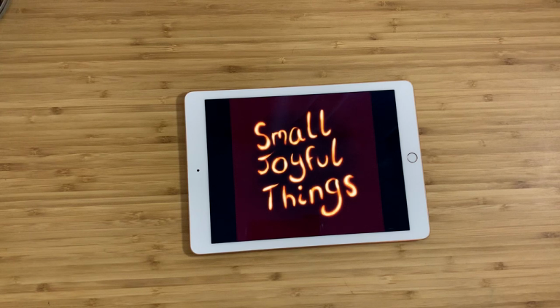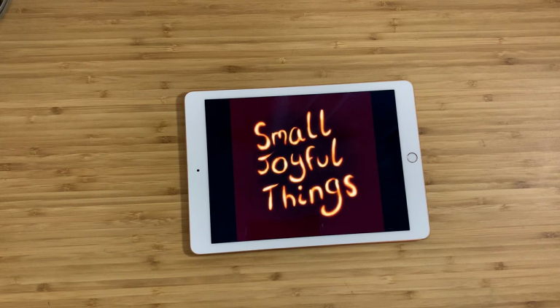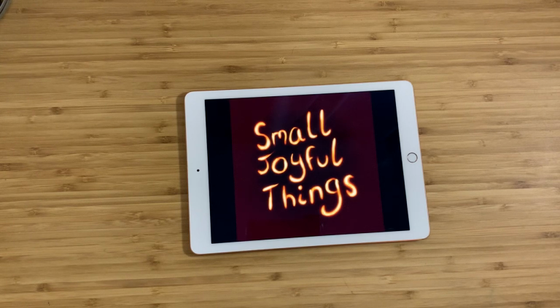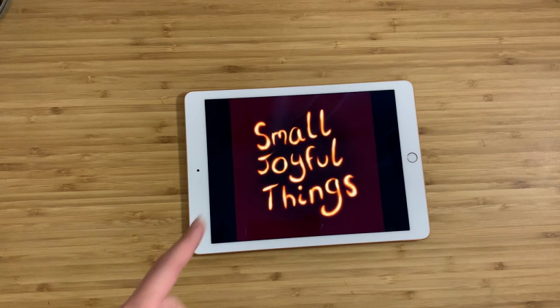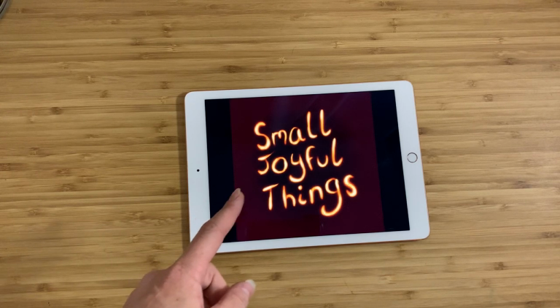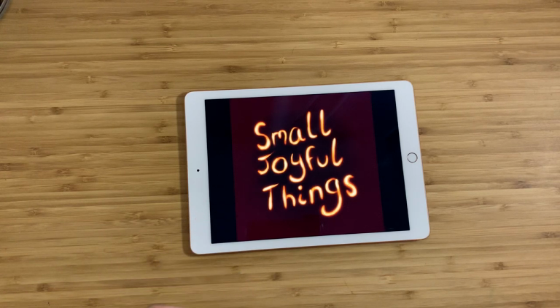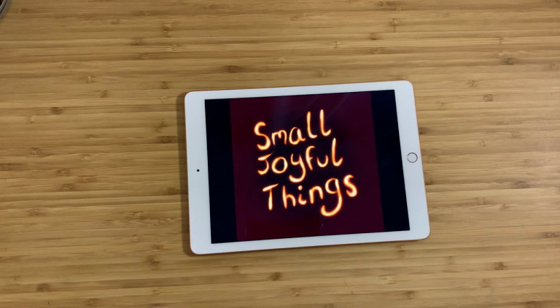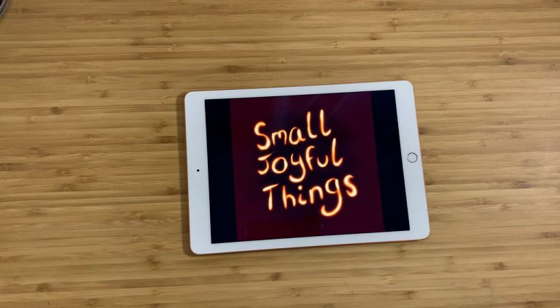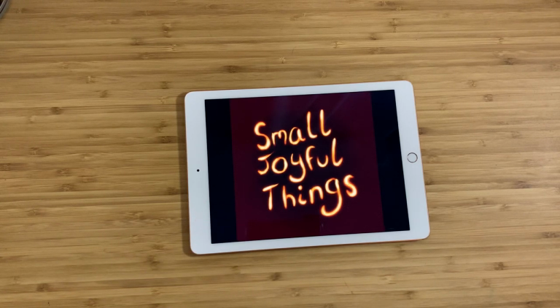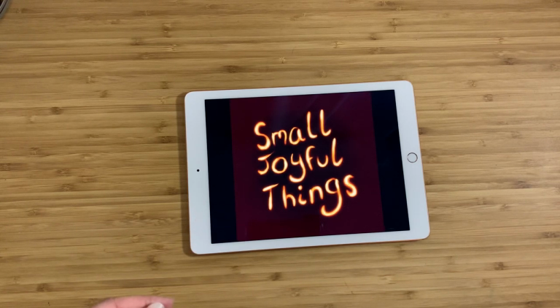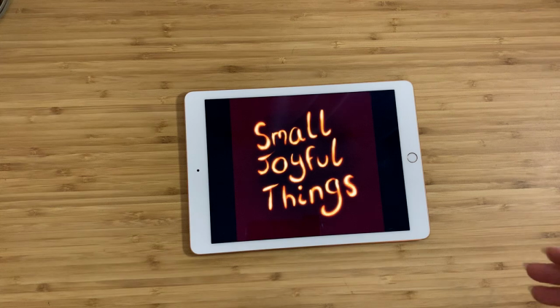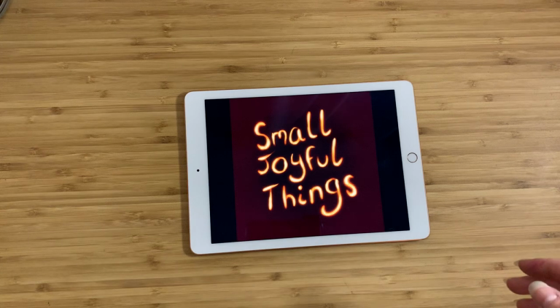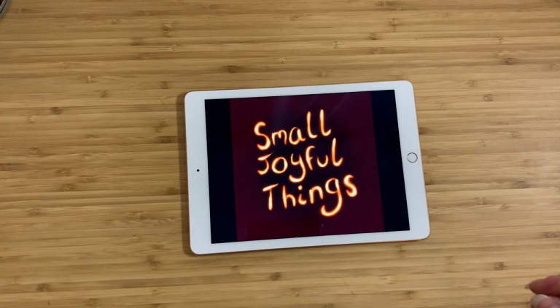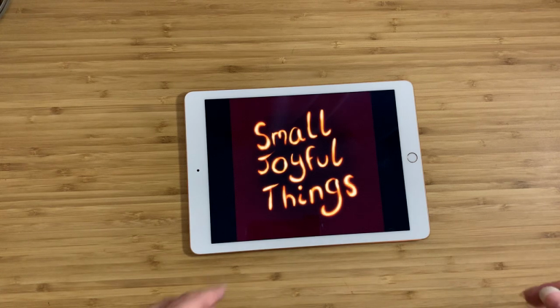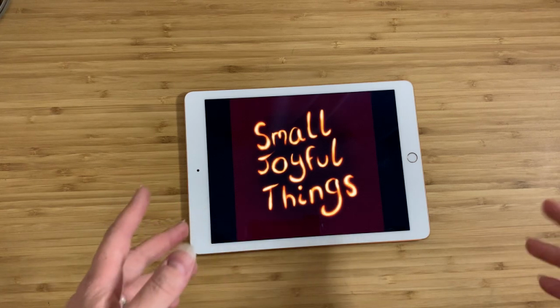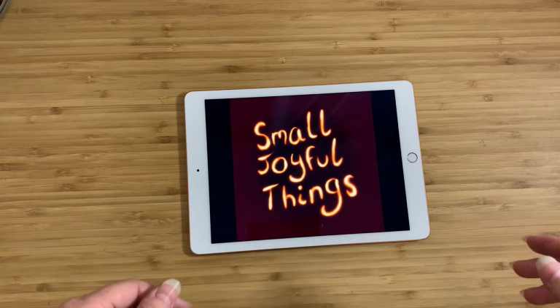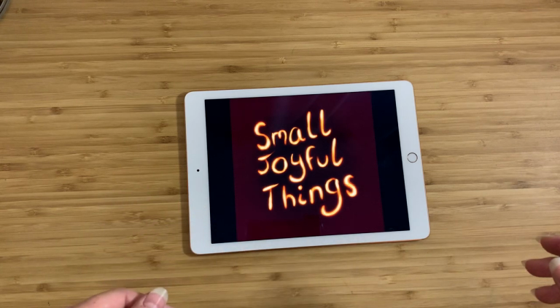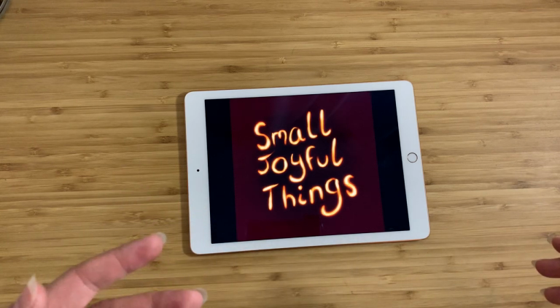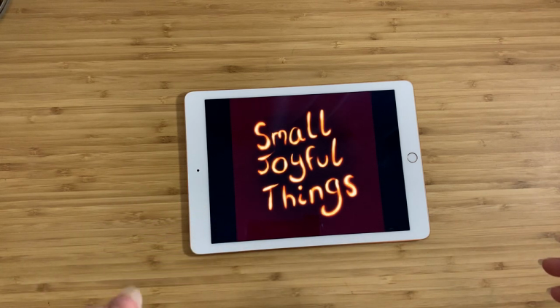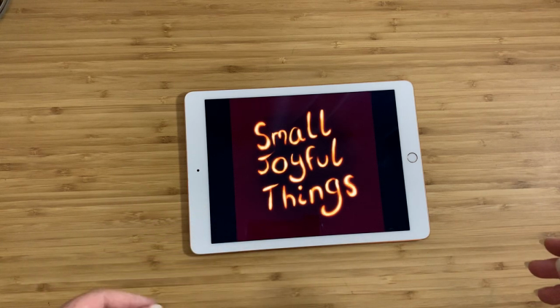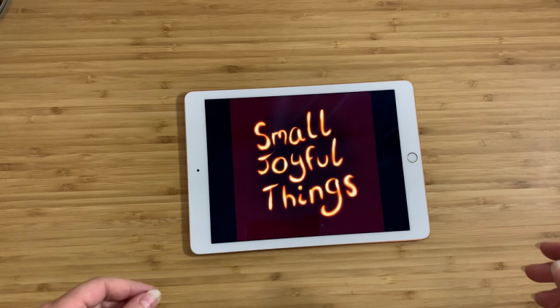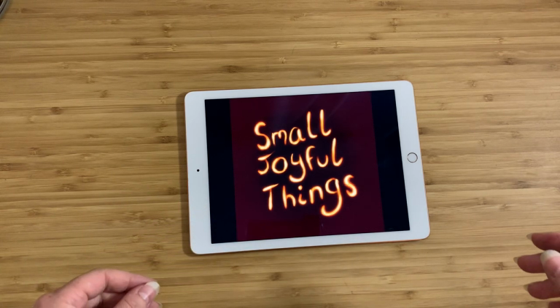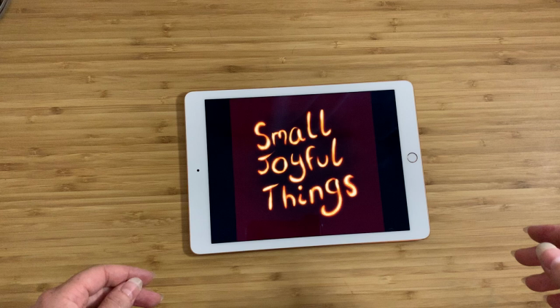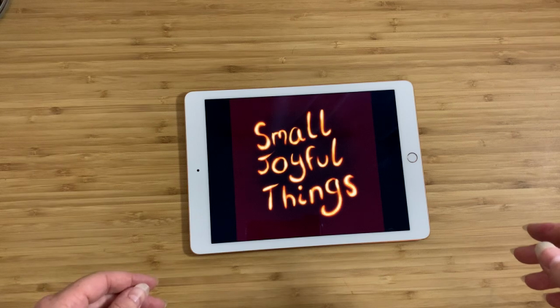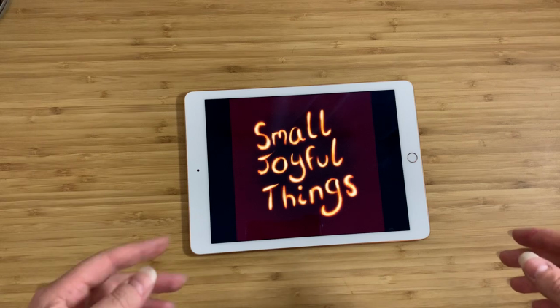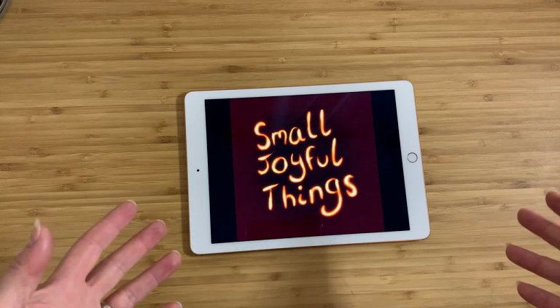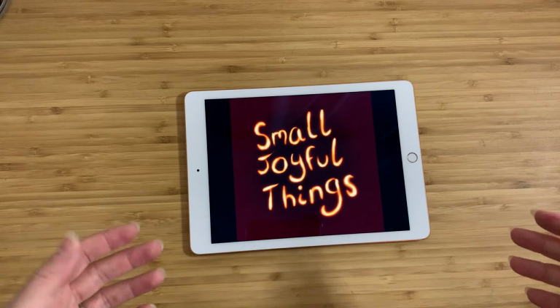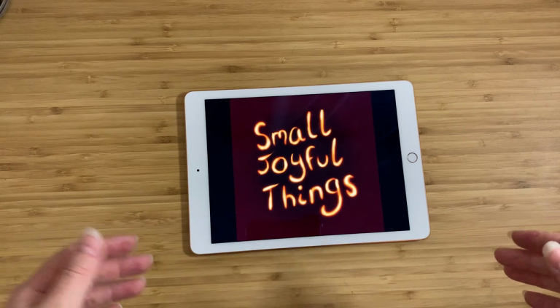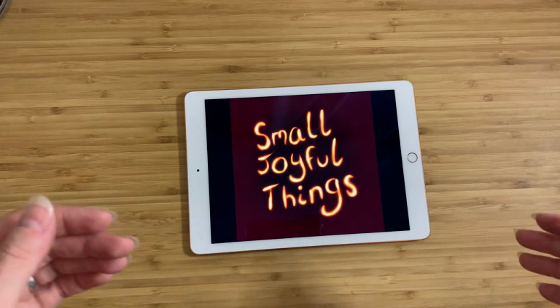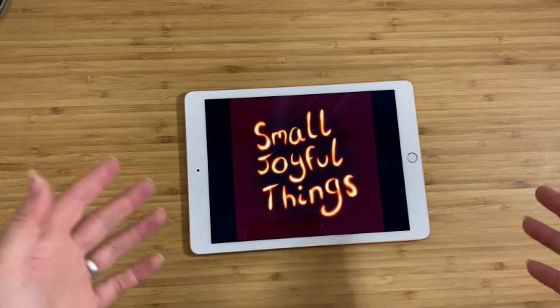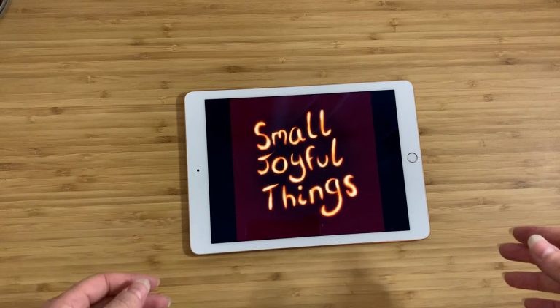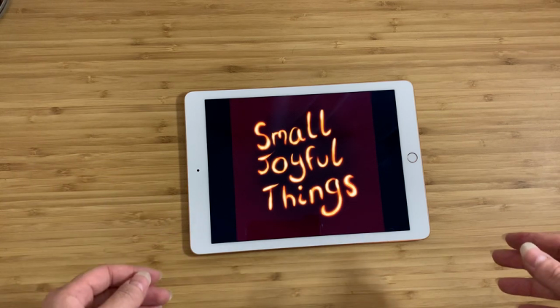Hey everyone, it's Claire. This is Small Joyful Things. As always, I go out to thrift stores or estate sales or a bunch of other places, and I look for things that make me happy. I bring them back here, try to find out as much as I can about them, and then make videos to show you guys.